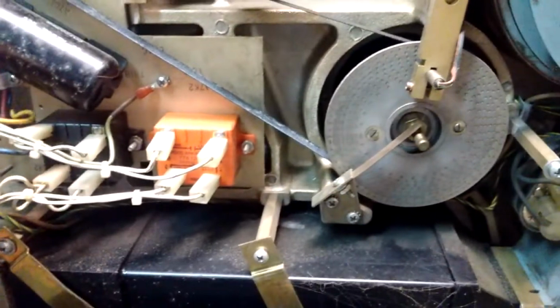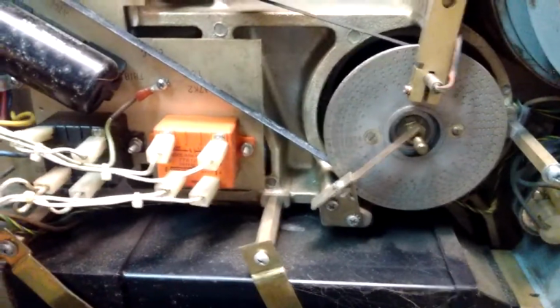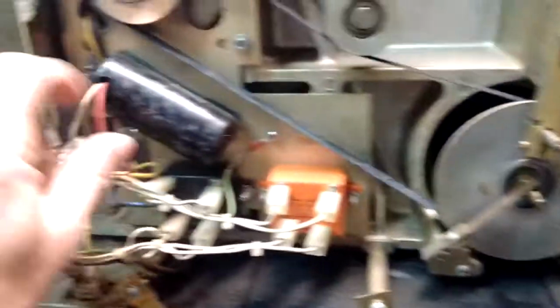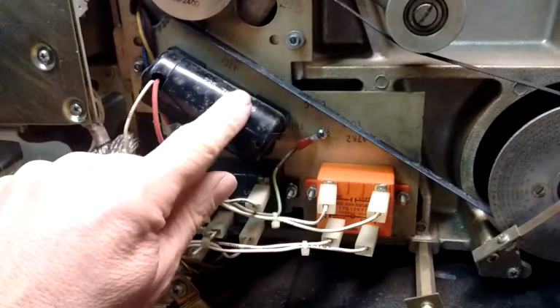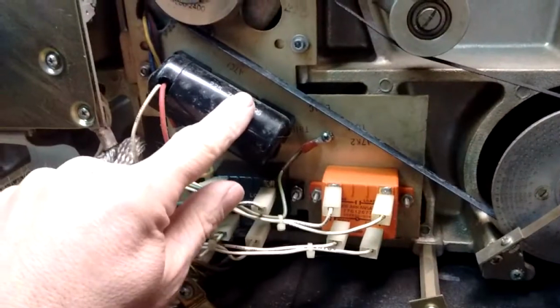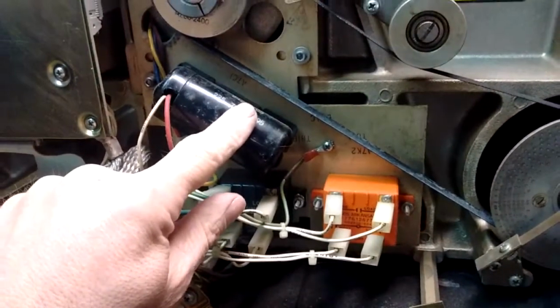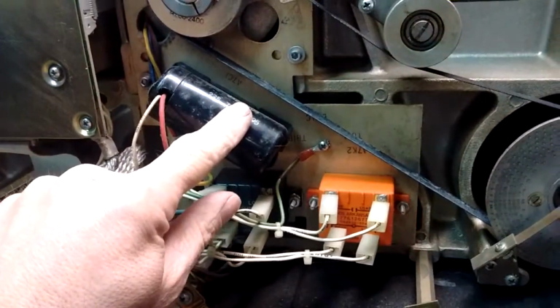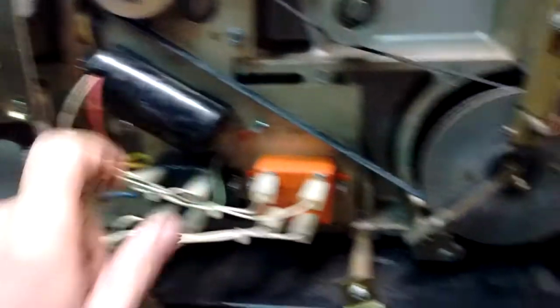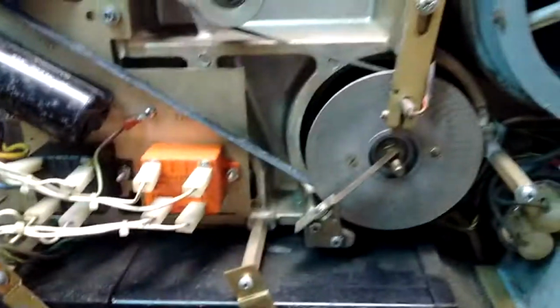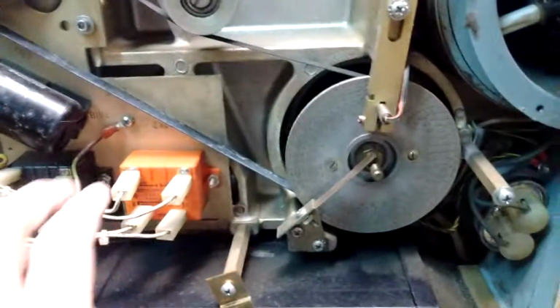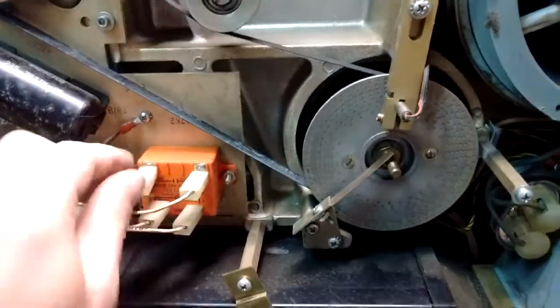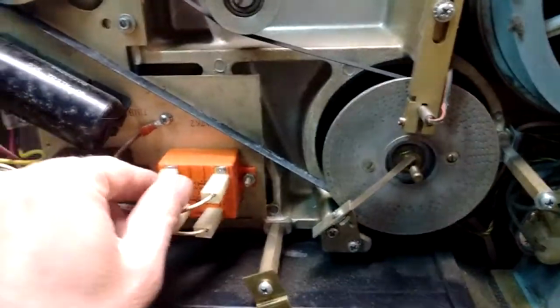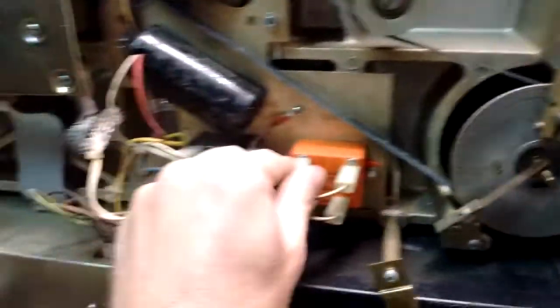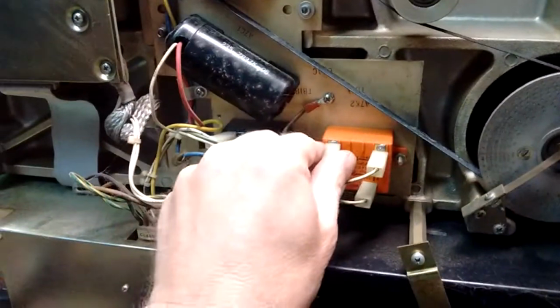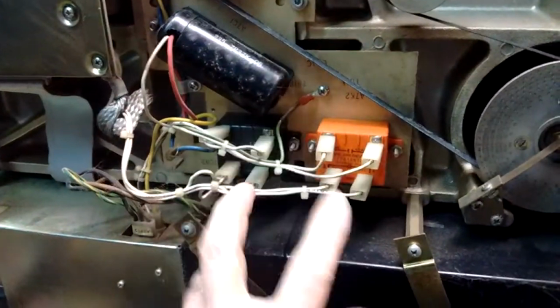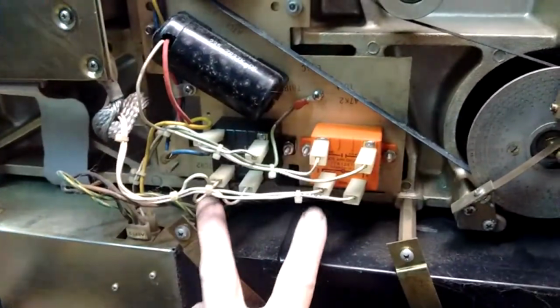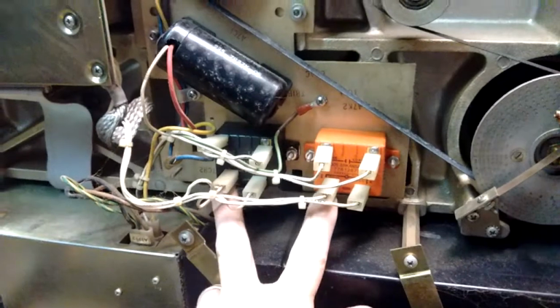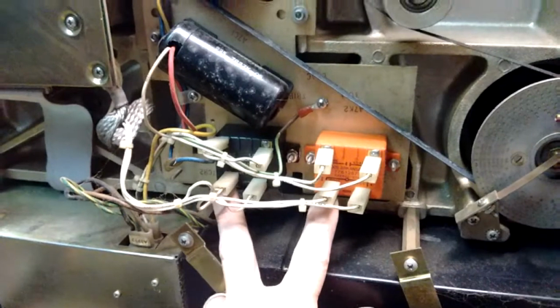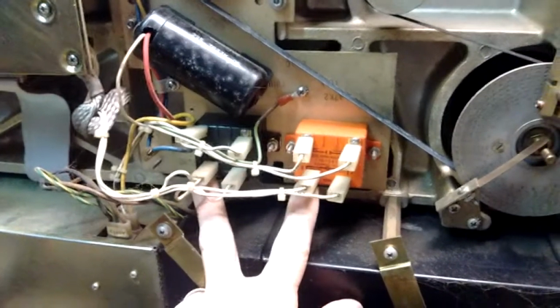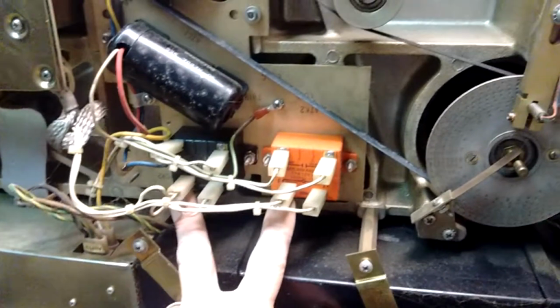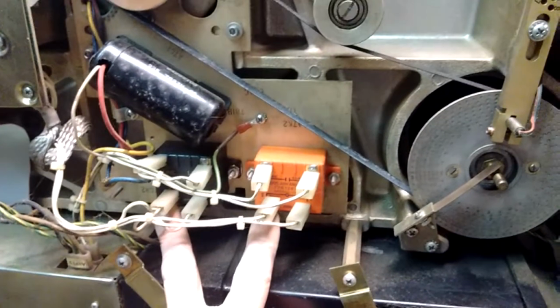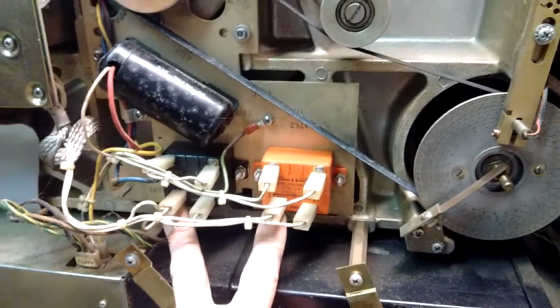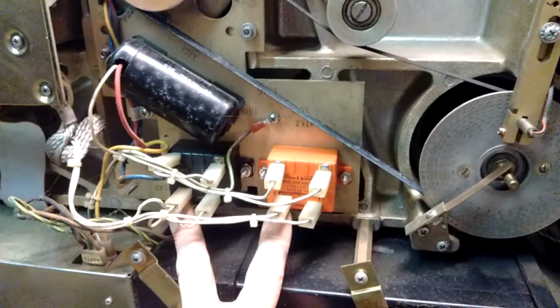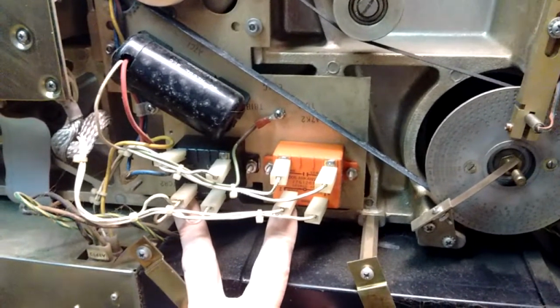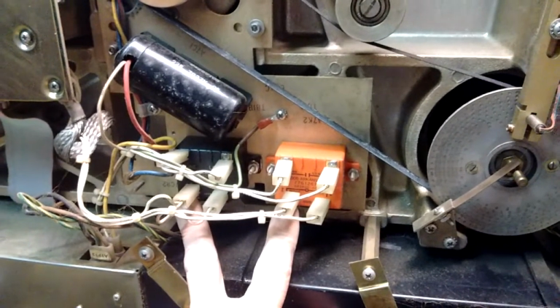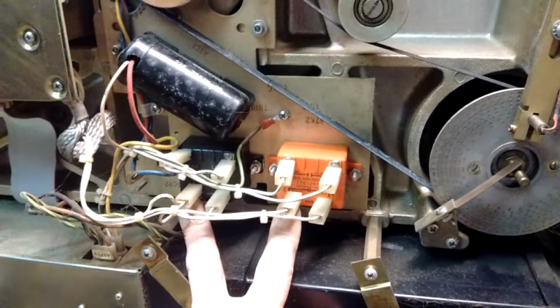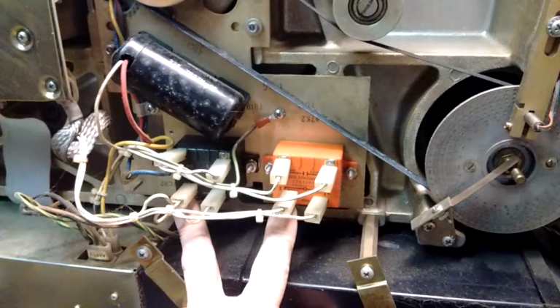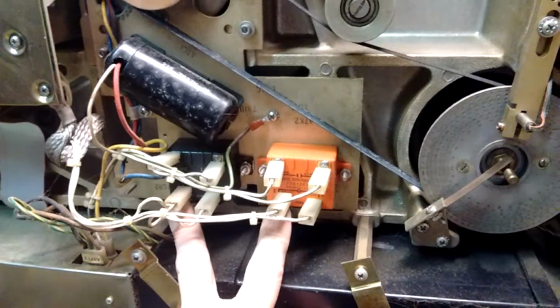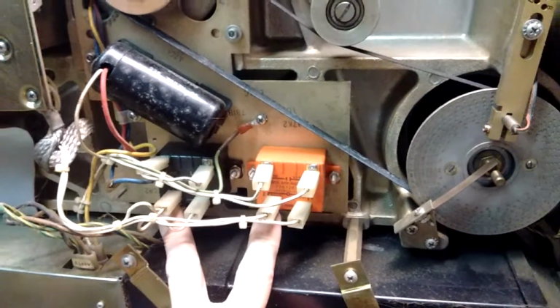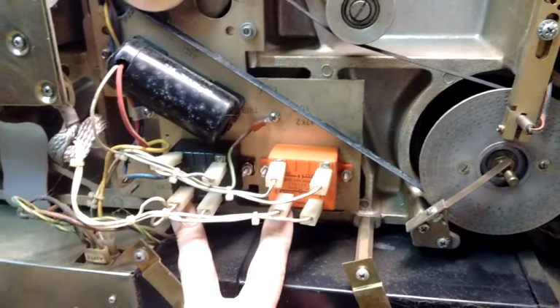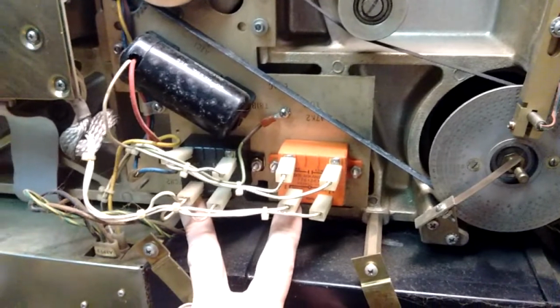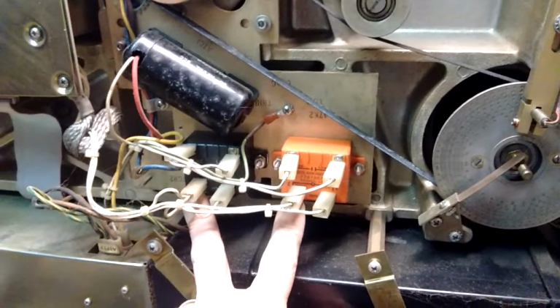Looks like this is the start capacitor for the motor. And these are two relay-equivalent electronic switches — they act like a relay and provide the power to the motor.